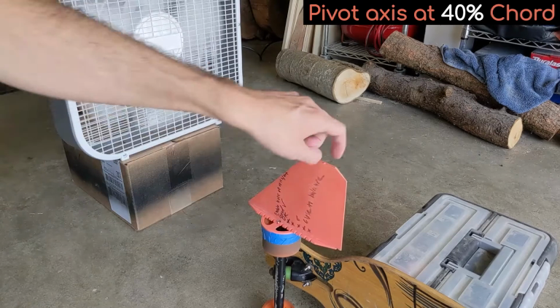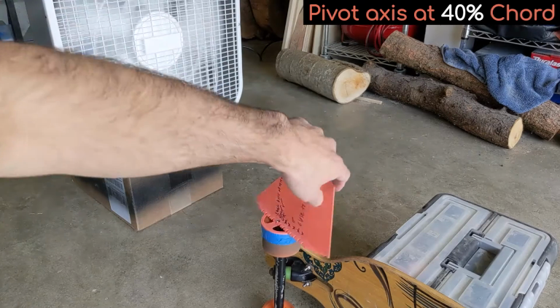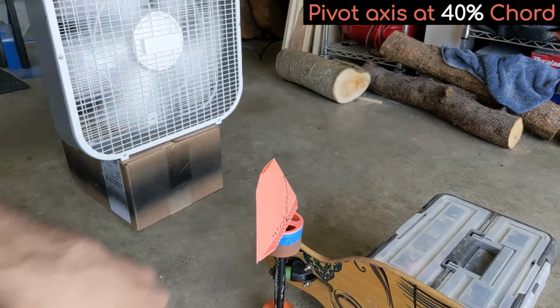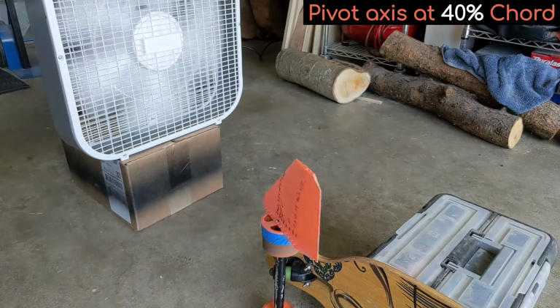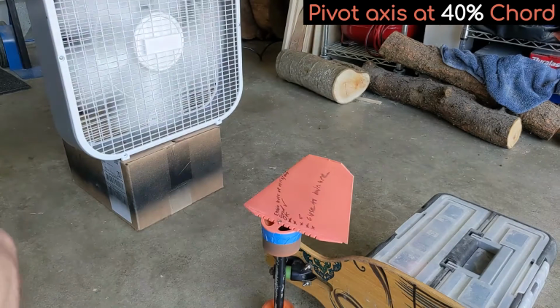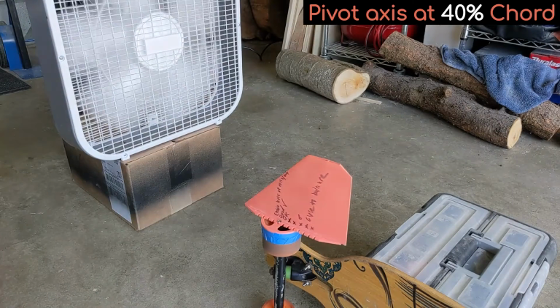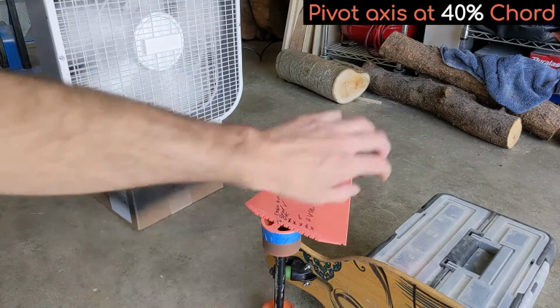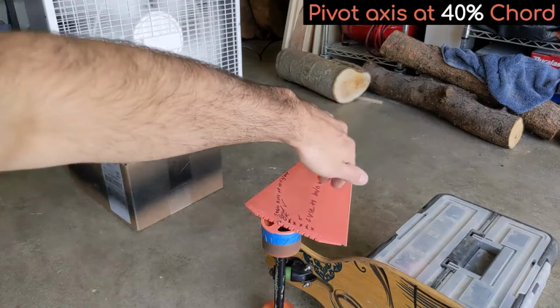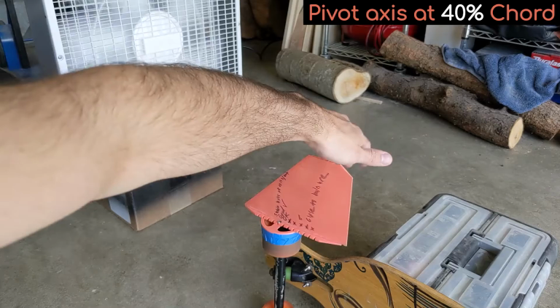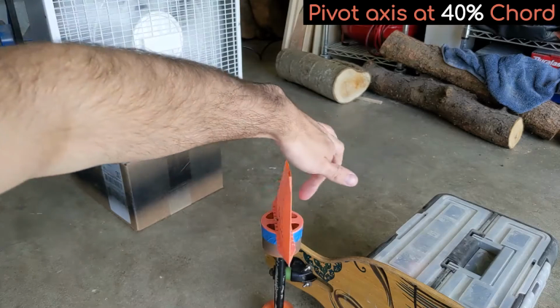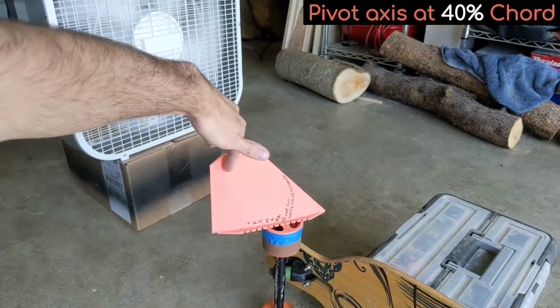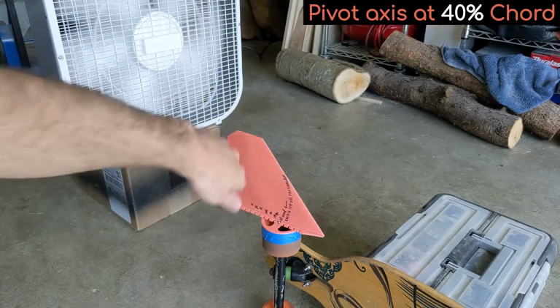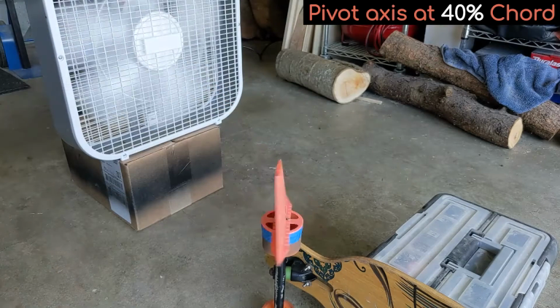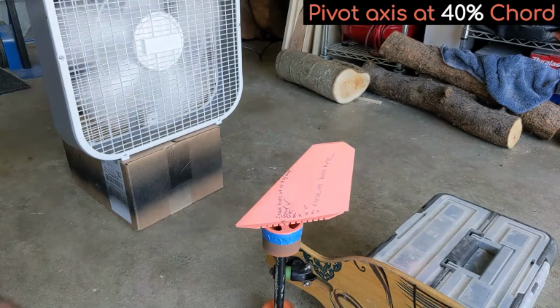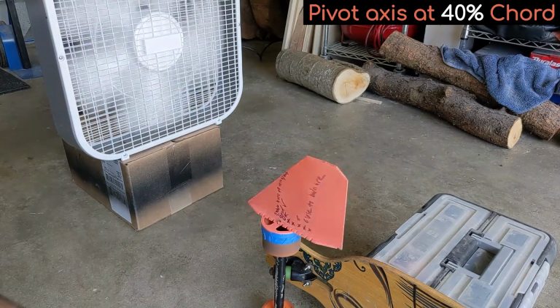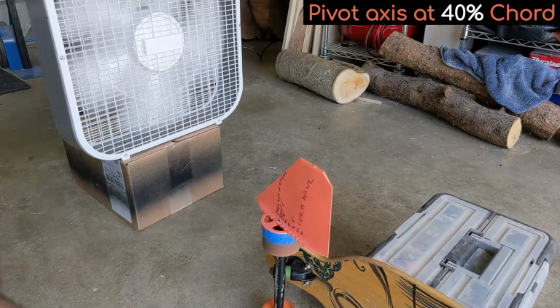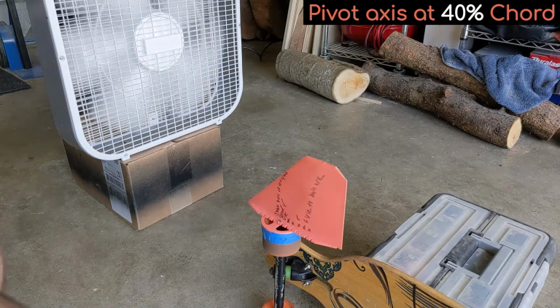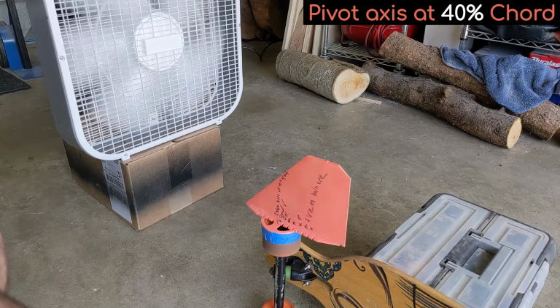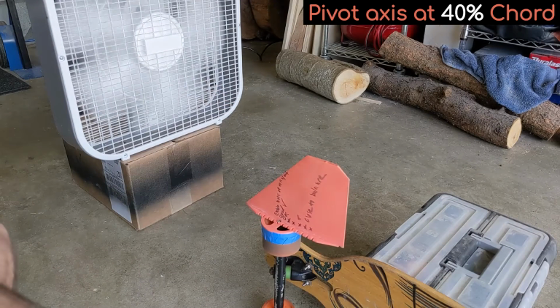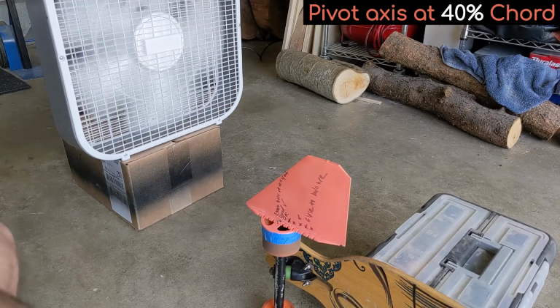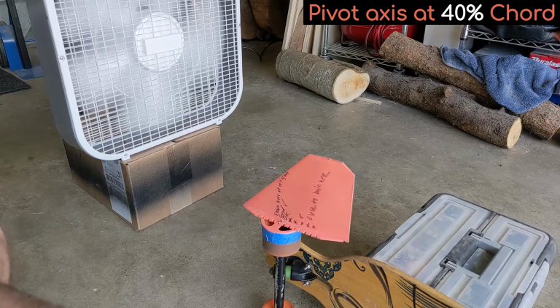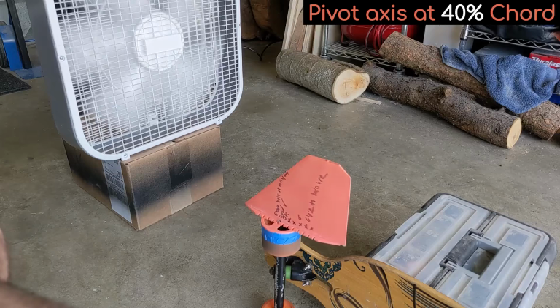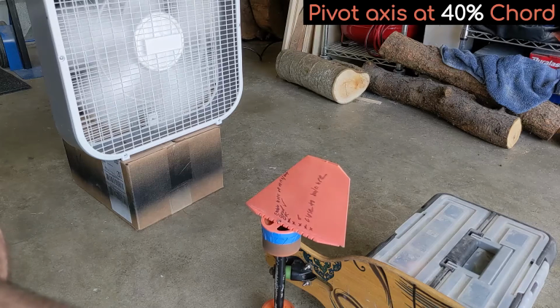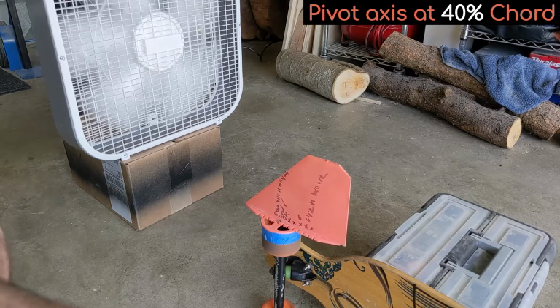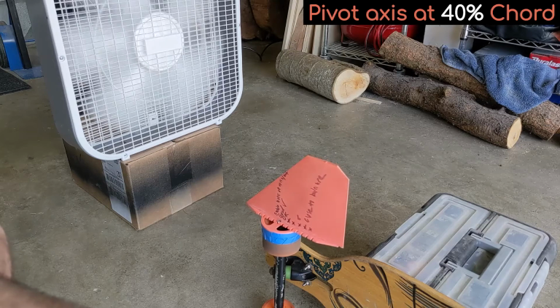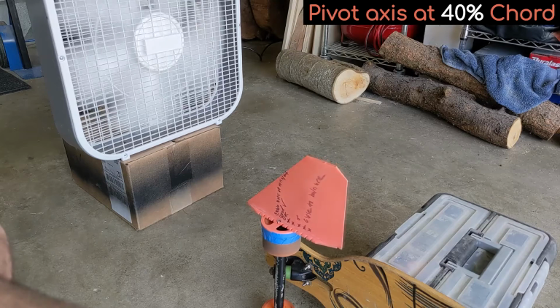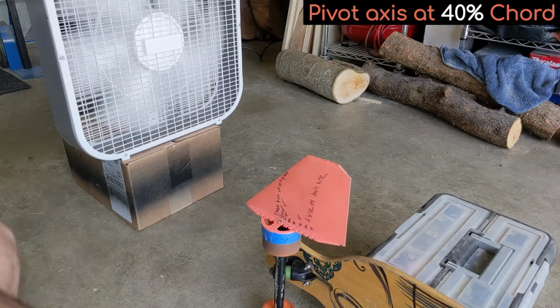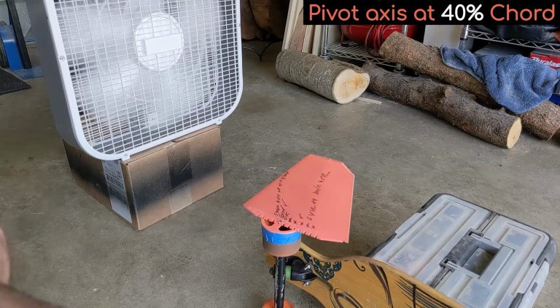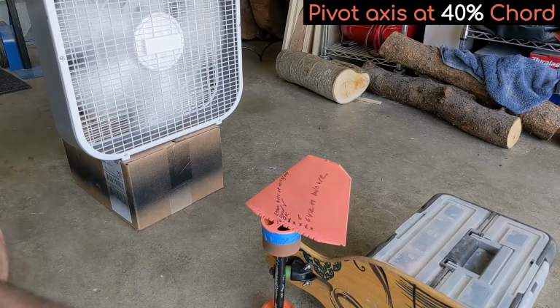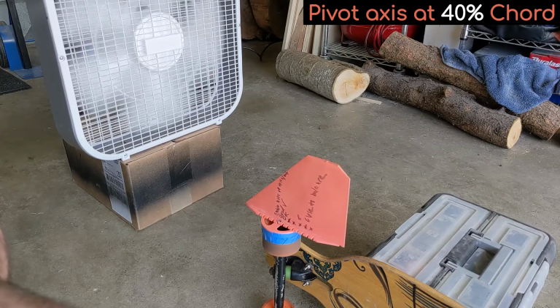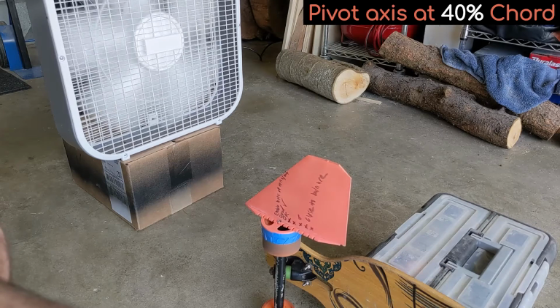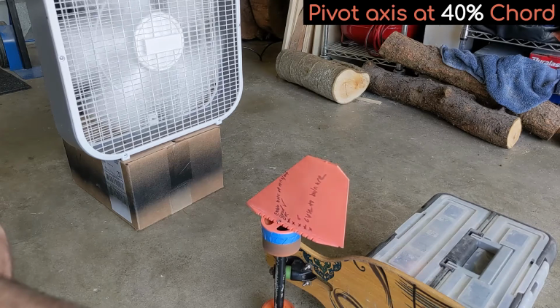Next I tried 40% chord. You can see that the stabilizer still self-corrects to pointing forward, but is now doing so with less force. This indicates we're getting close to a good point to position the axis, because the servo won't have to work as hard to displace the stabilizer from center.